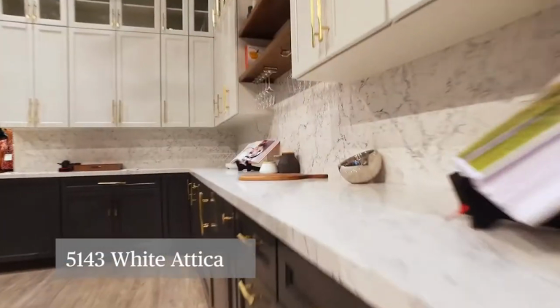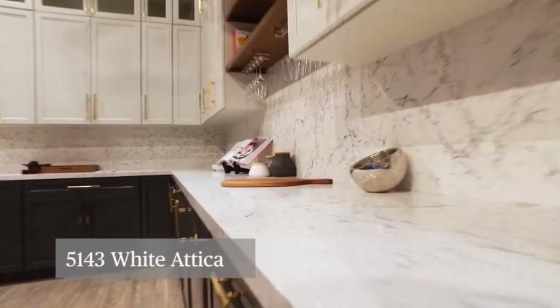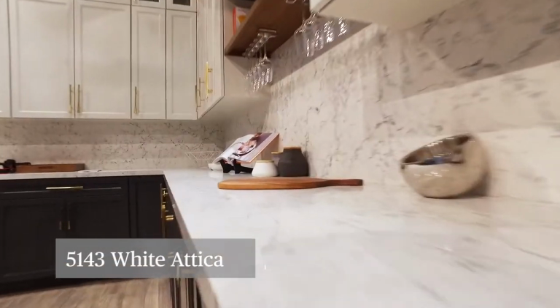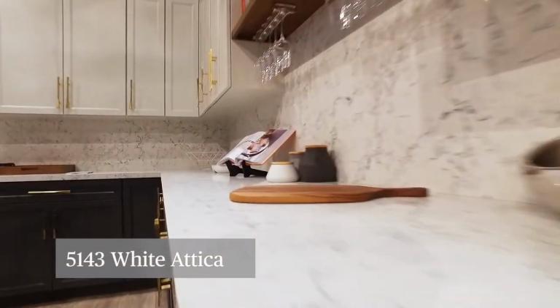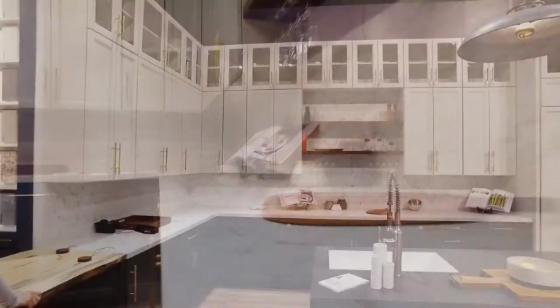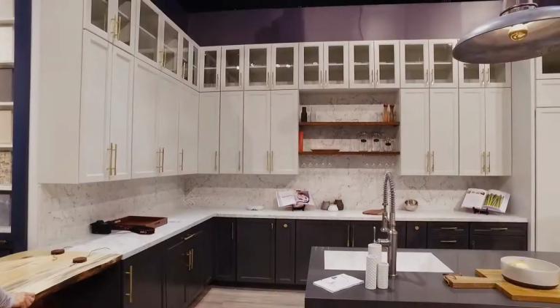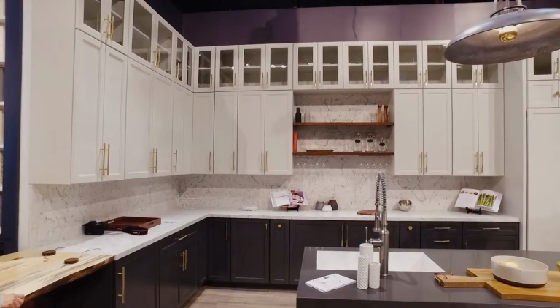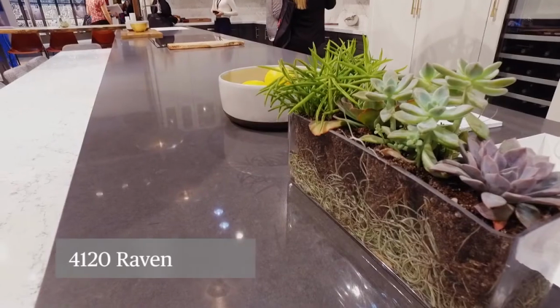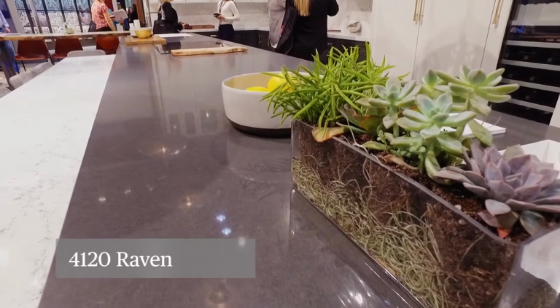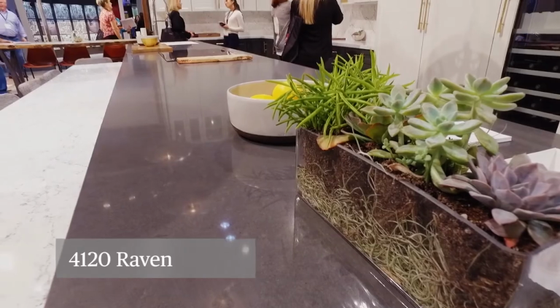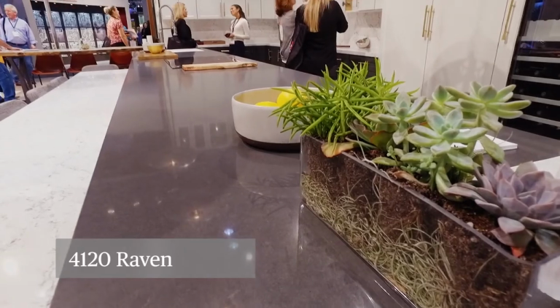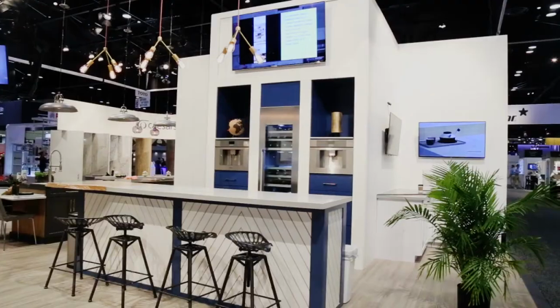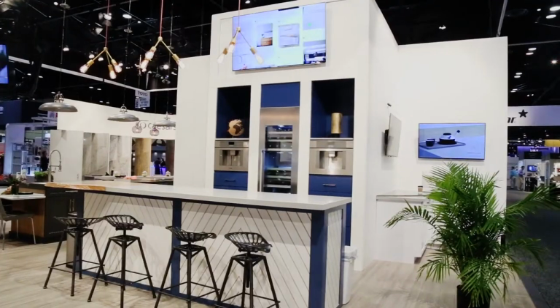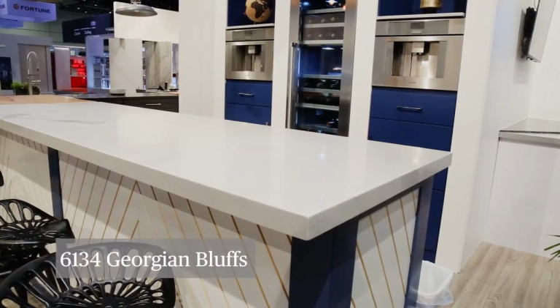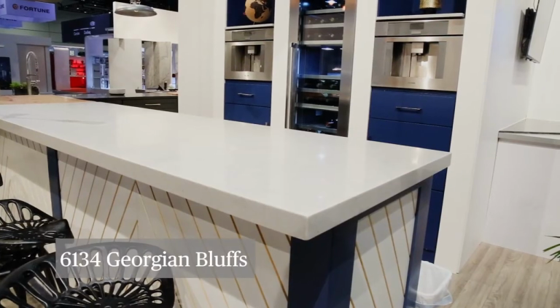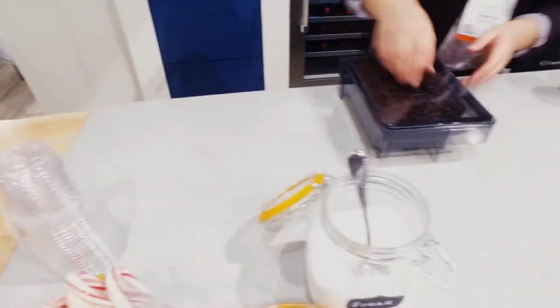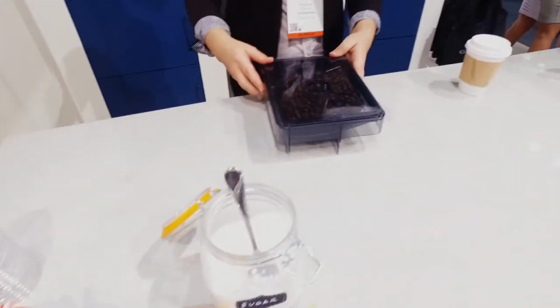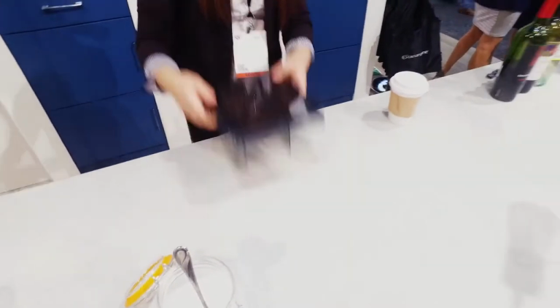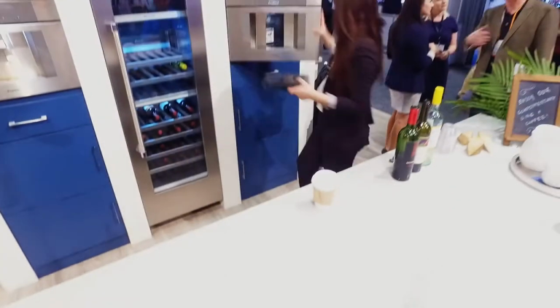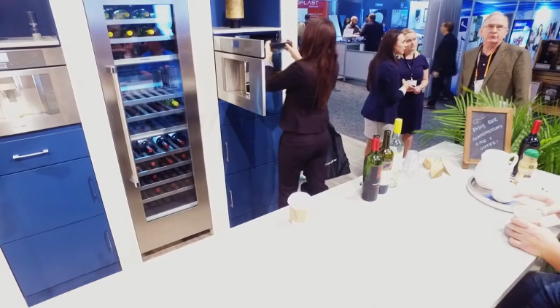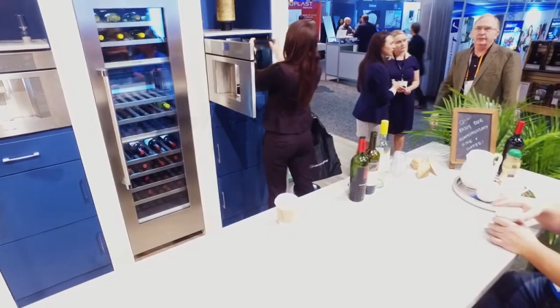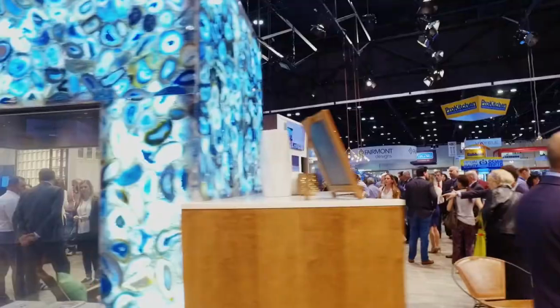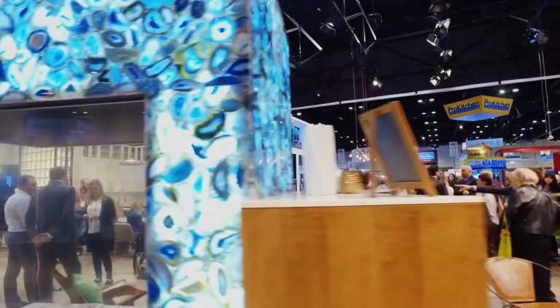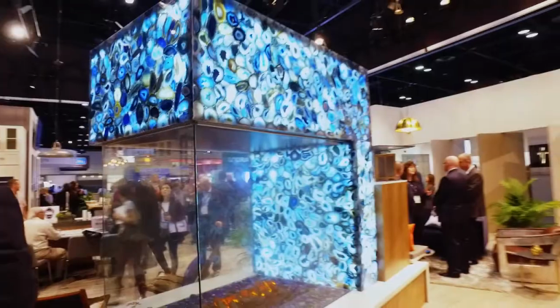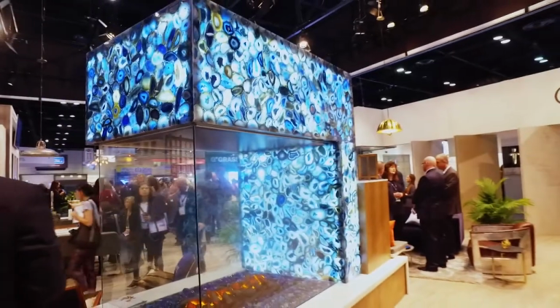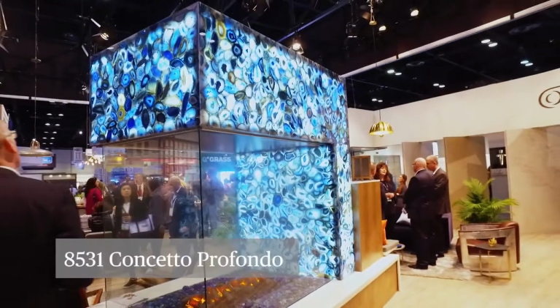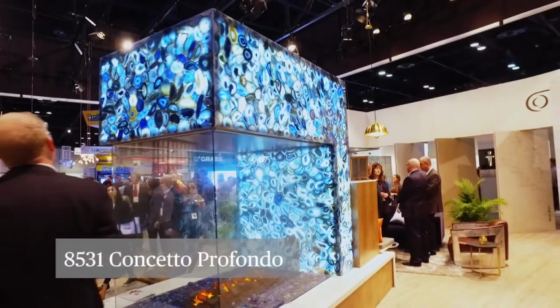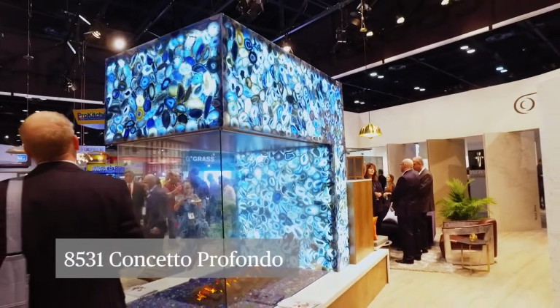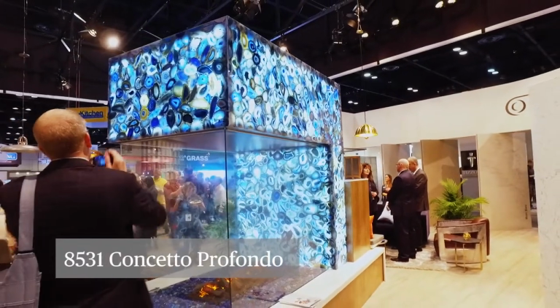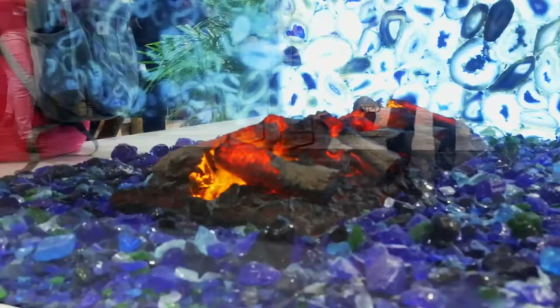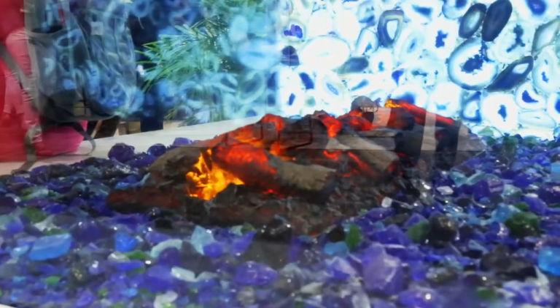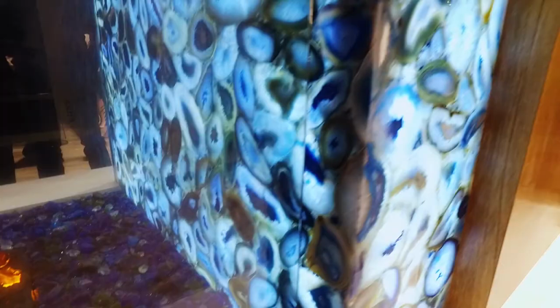We're showing White Attica in our kitchen paired with Raven, and we have Georgian Bluffs in our coffee bar area. We also wanted to honor and pull forward Concetto in our fireplace display.